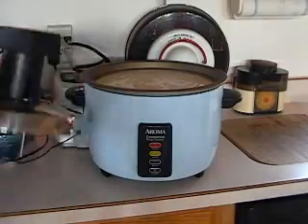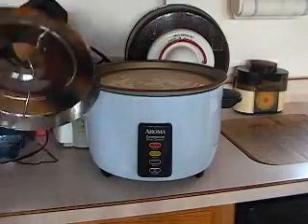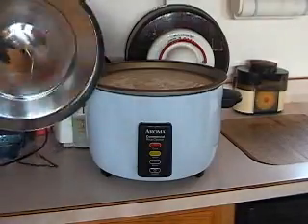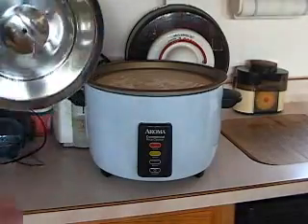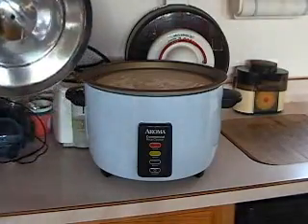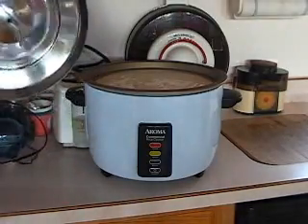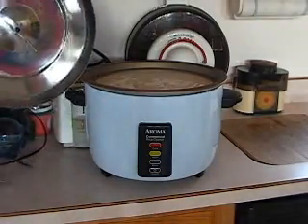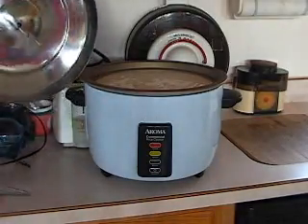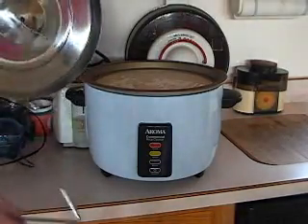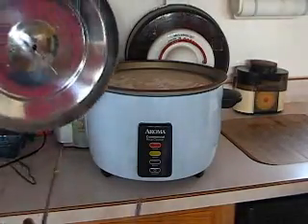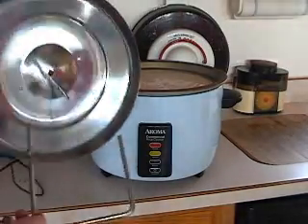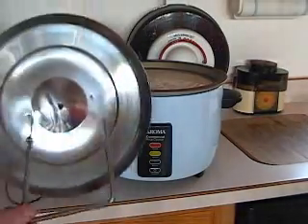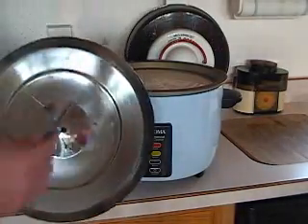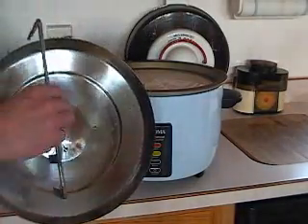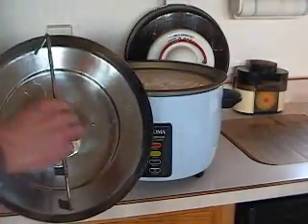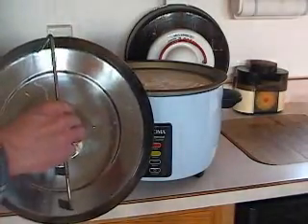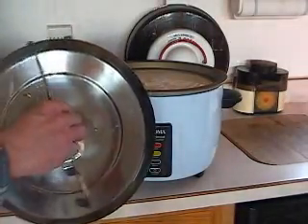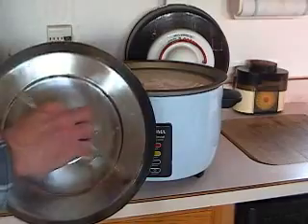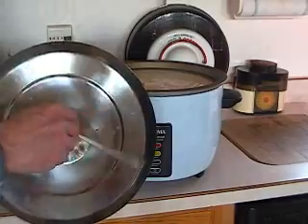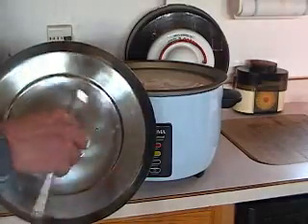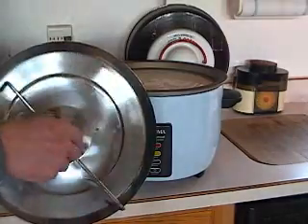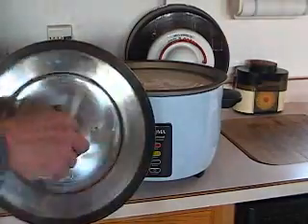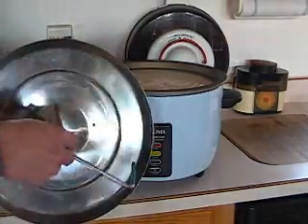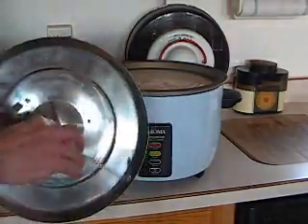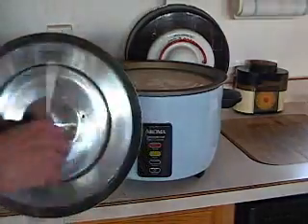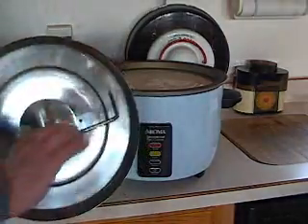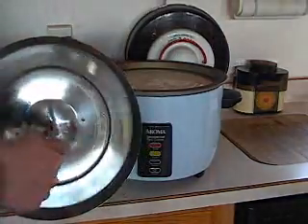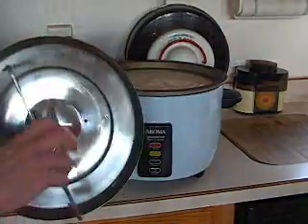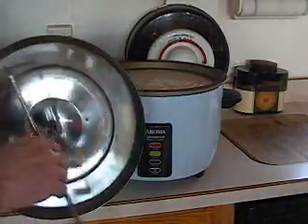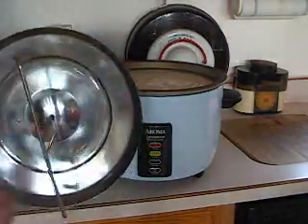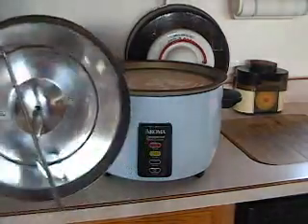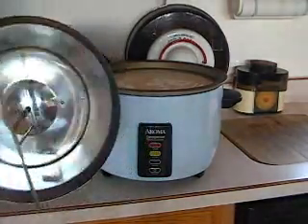Assemble the controller, lid, and stirrer. I only use the upper stirrer when I'm cooking the curds, so it's easier to assemble using the lower stirrer.